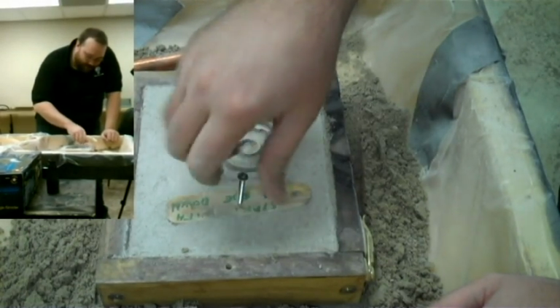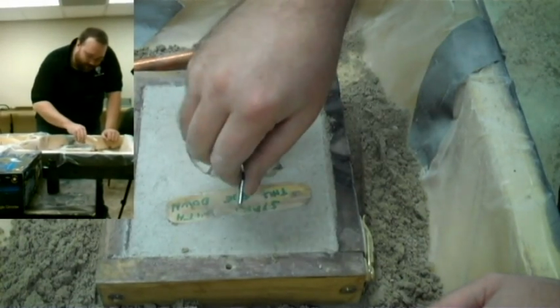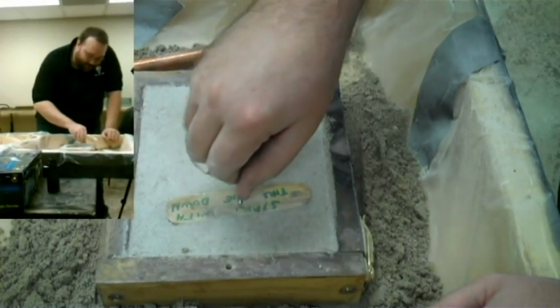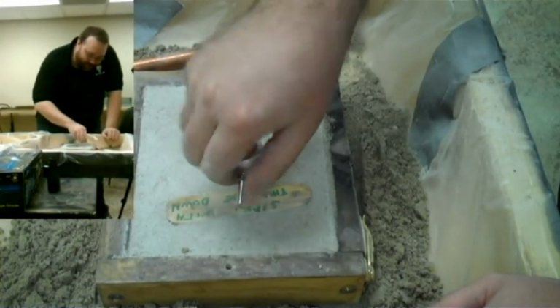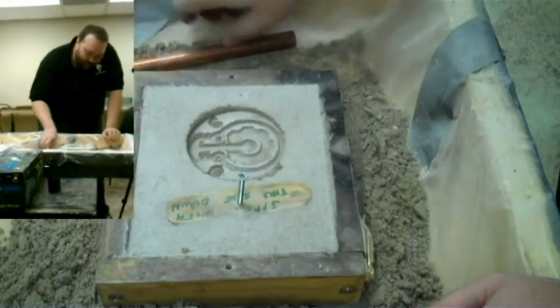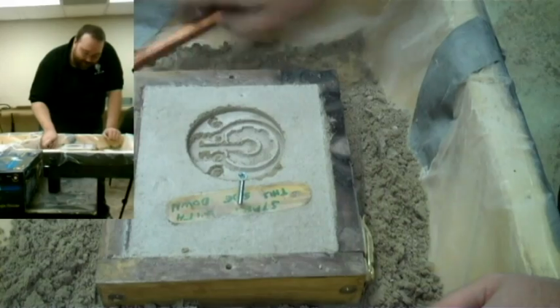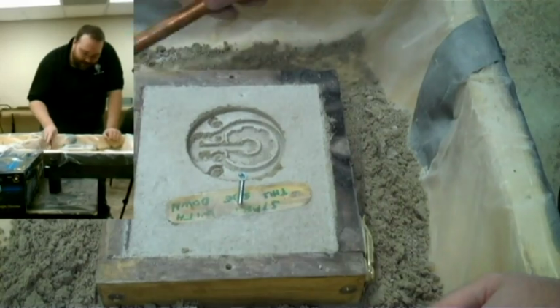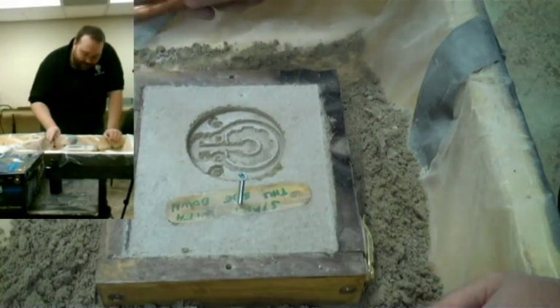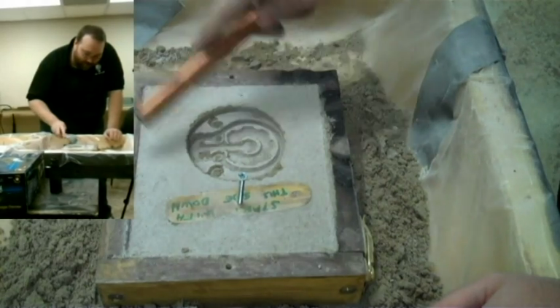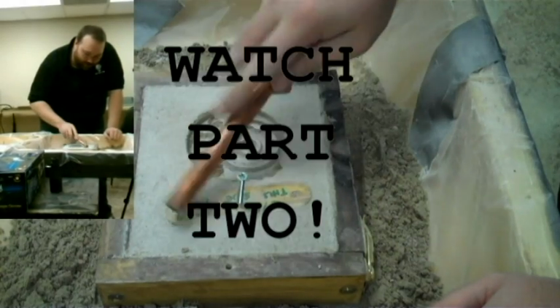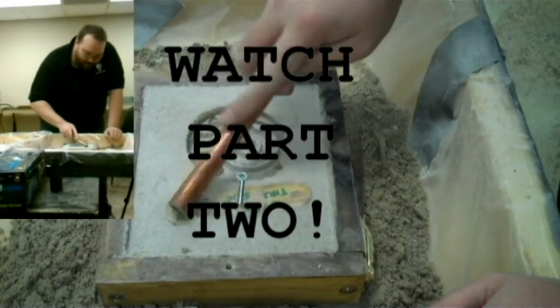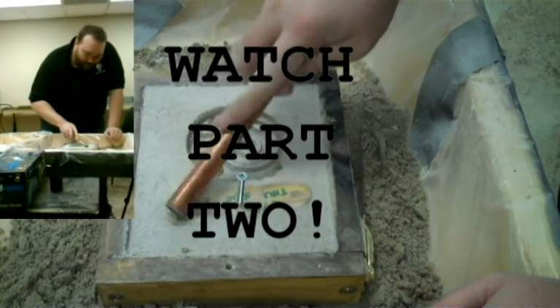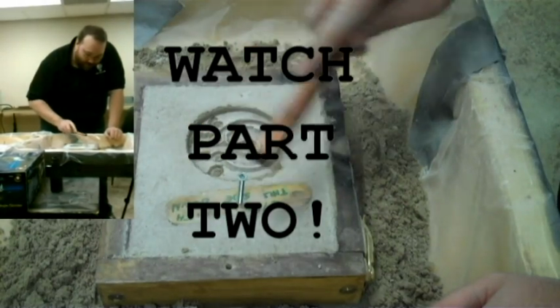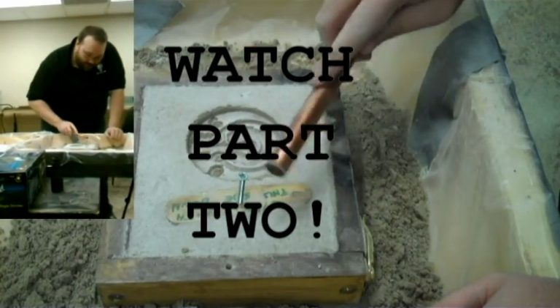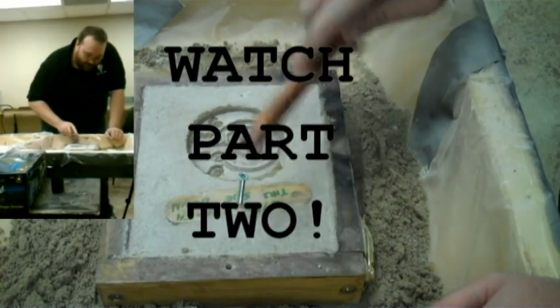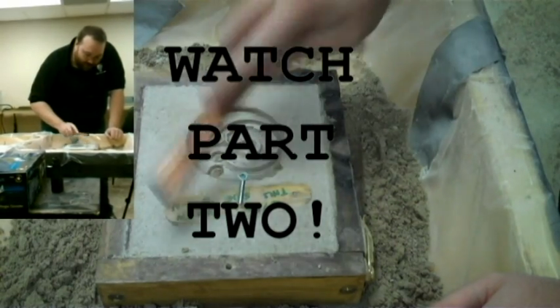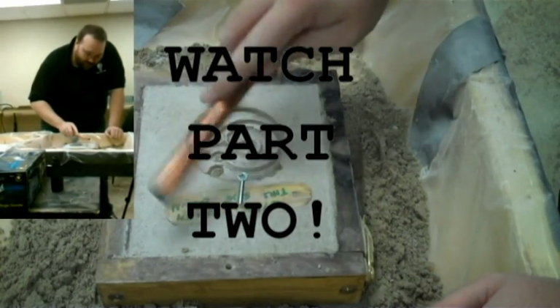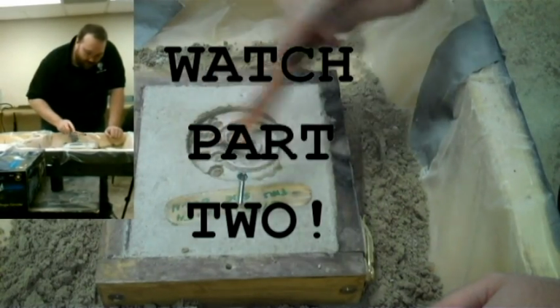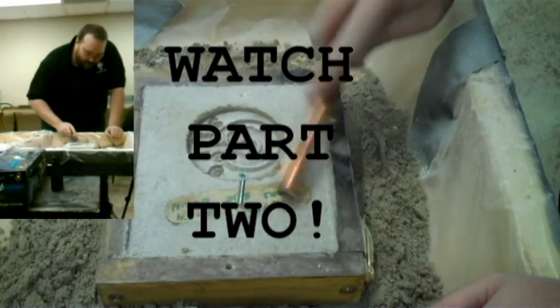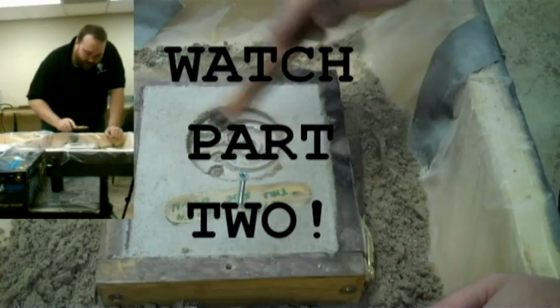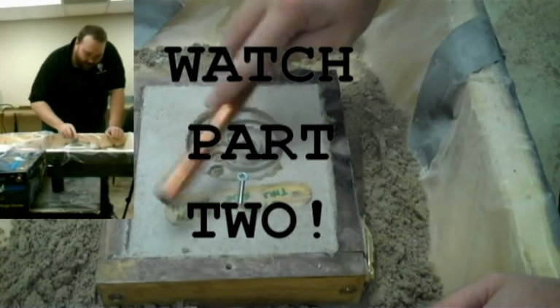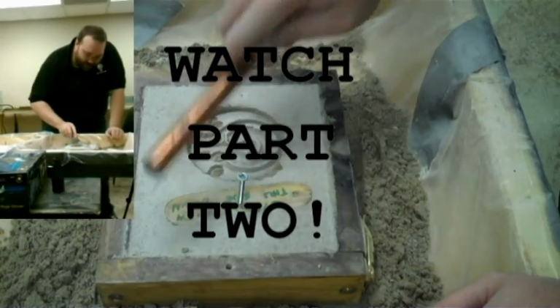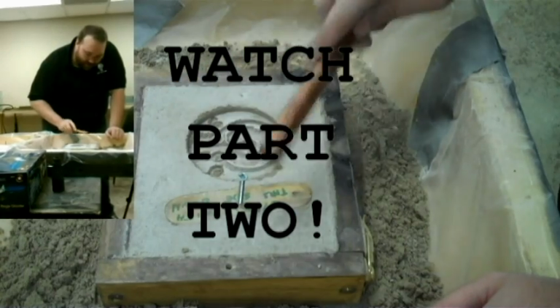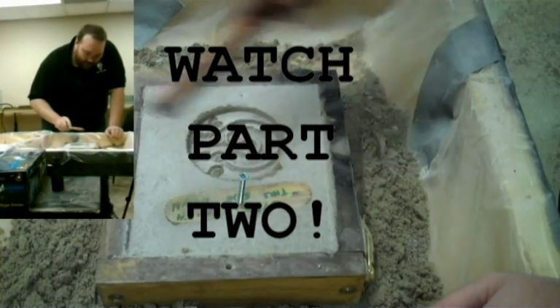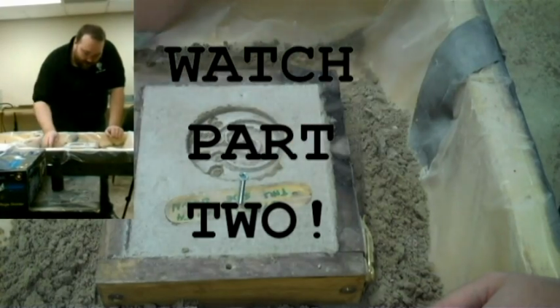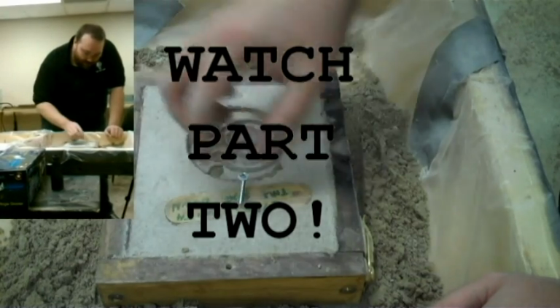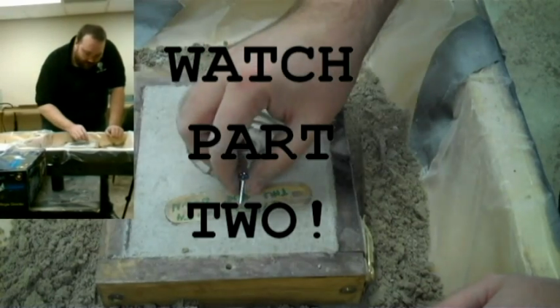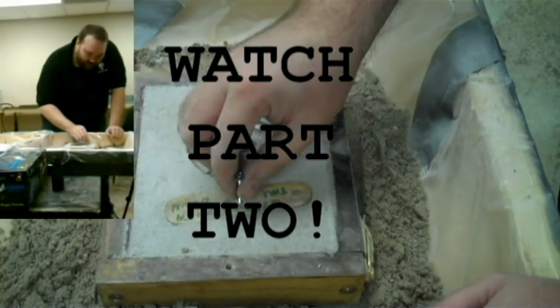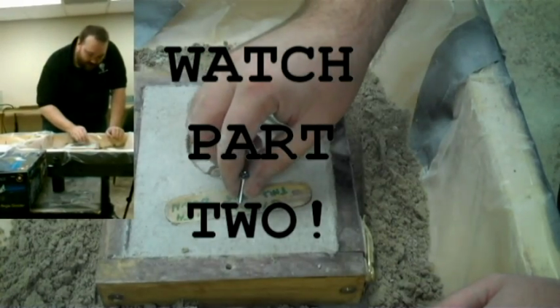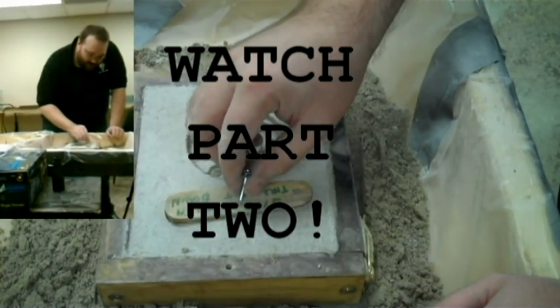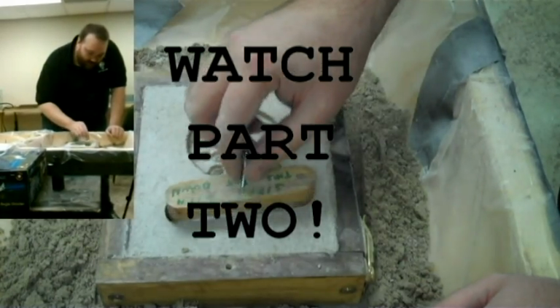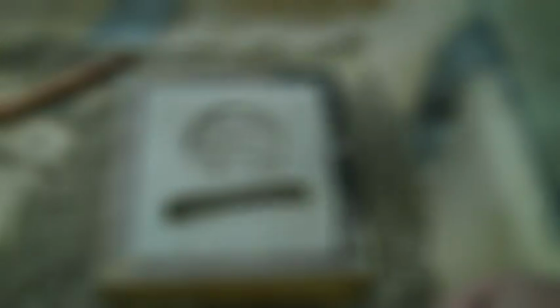We're going to do the same thing with the sprue. It's obviously not as important, but we don't want the sprue to destroy the mold, so we're still going to tap it, work it loose, and then gently remove it.